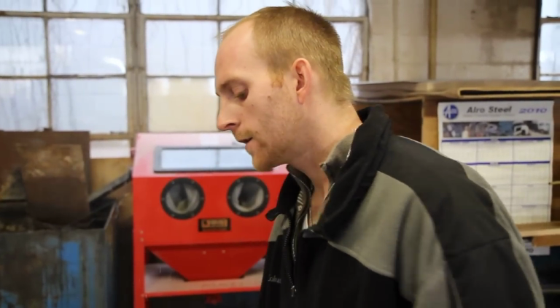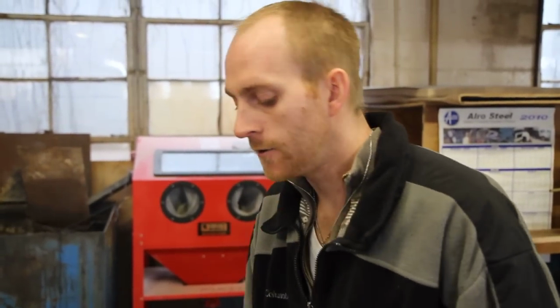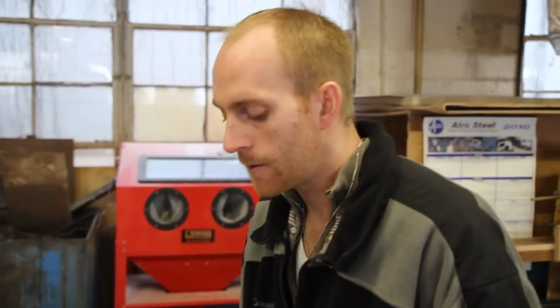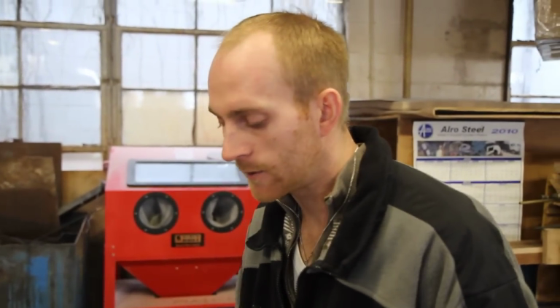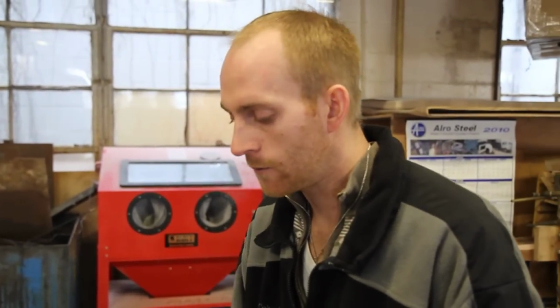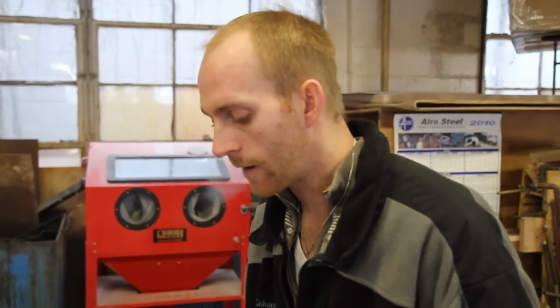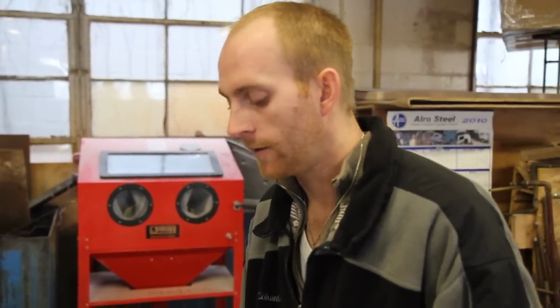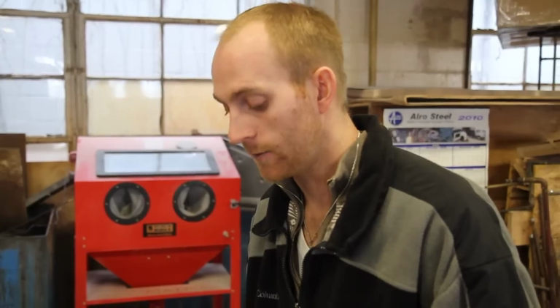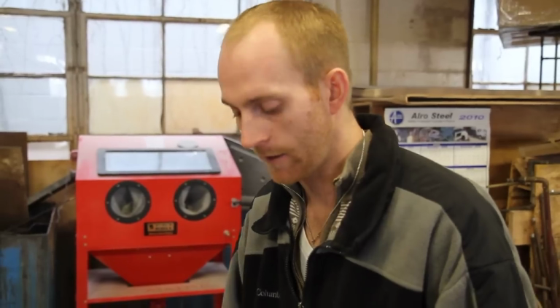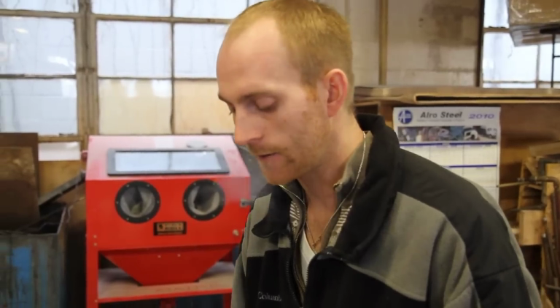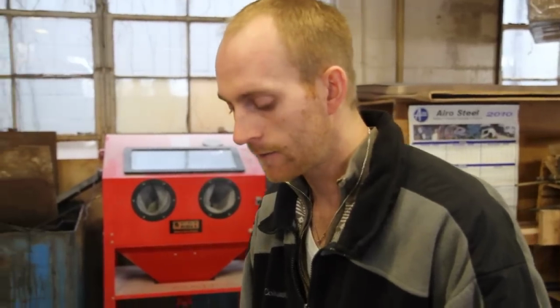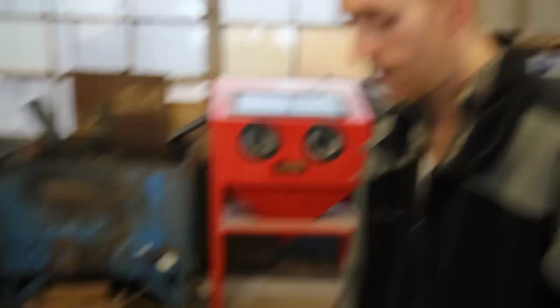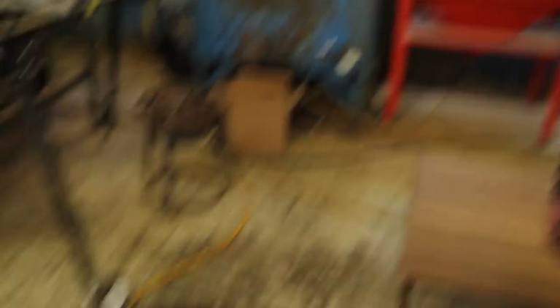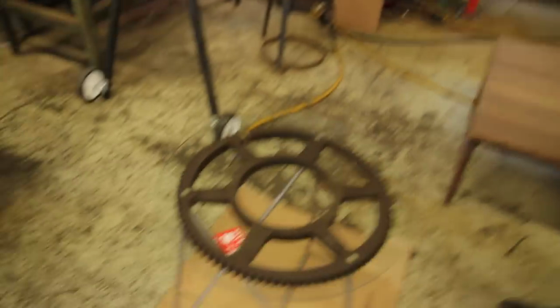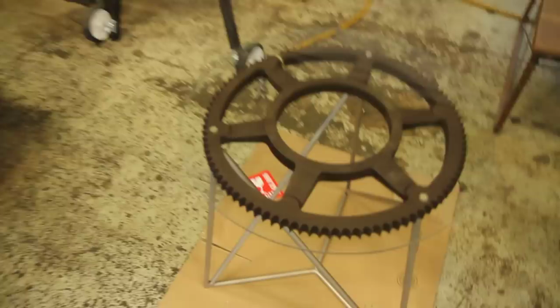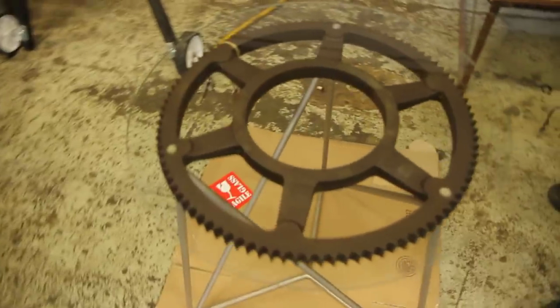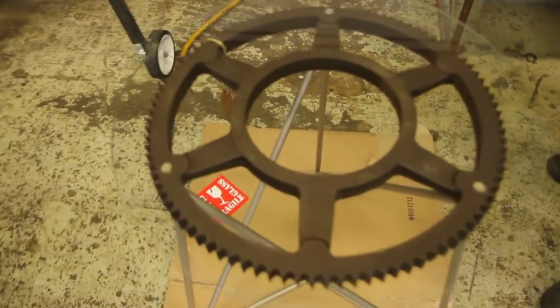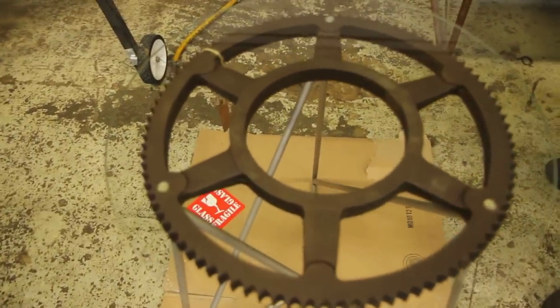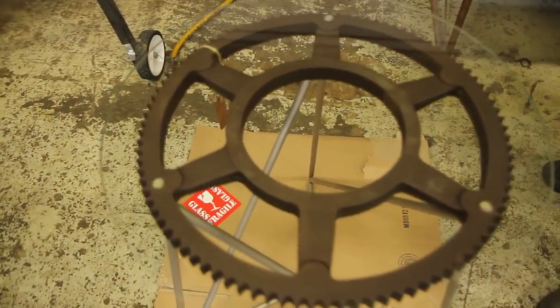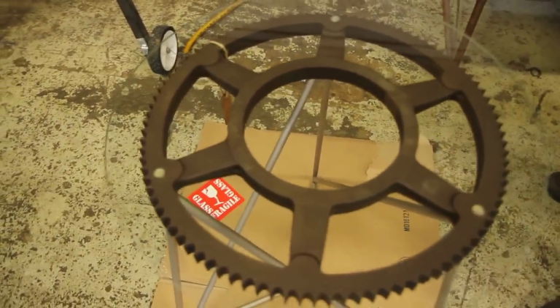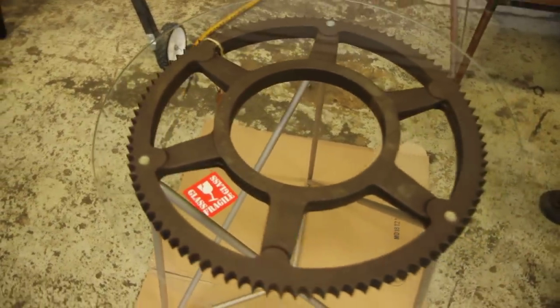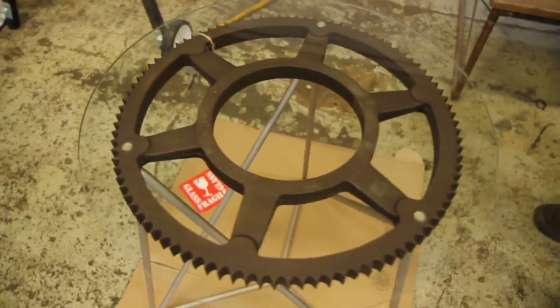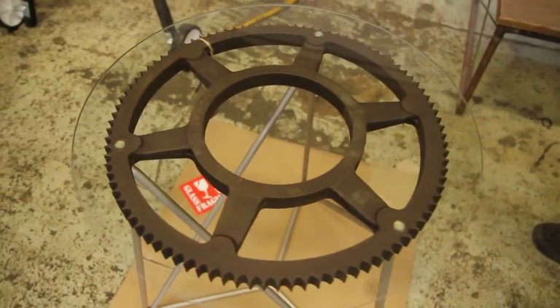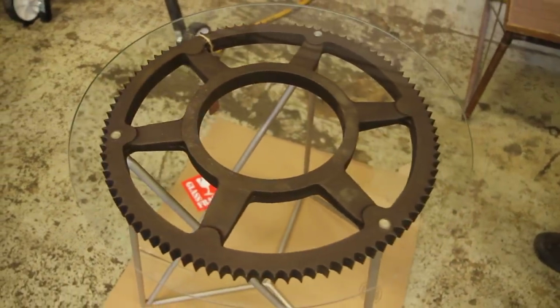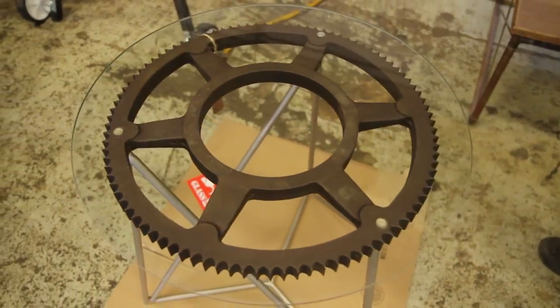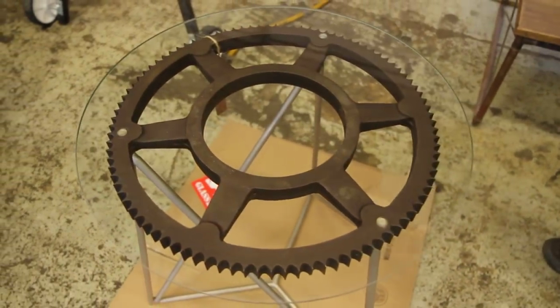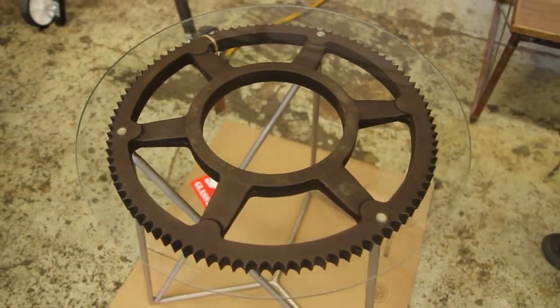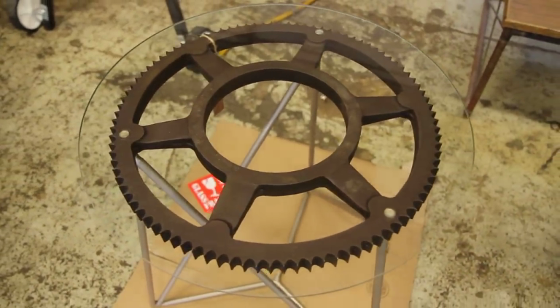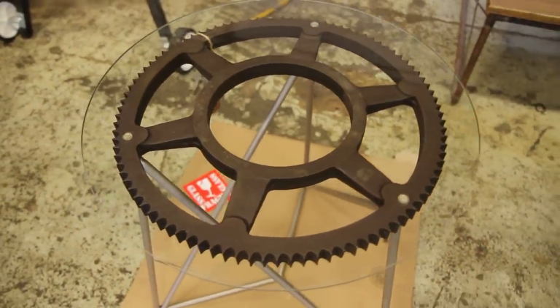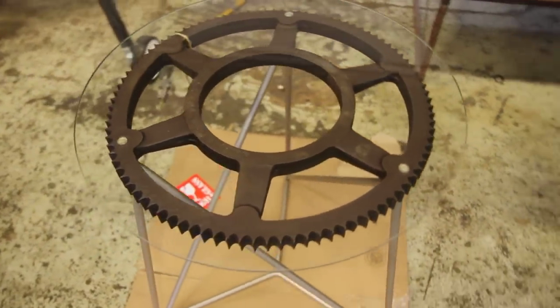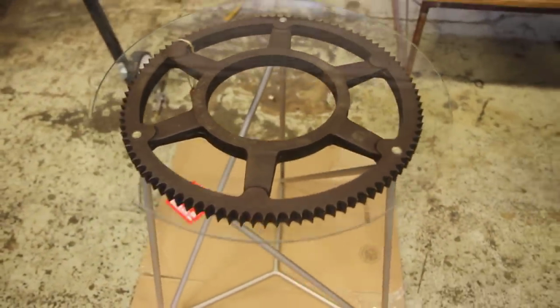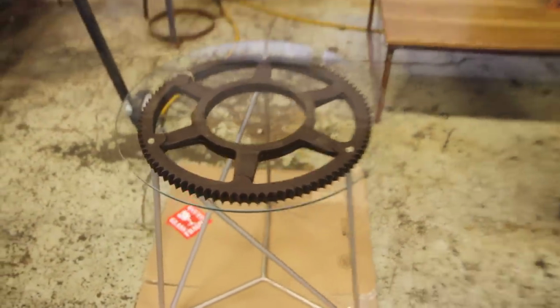I knew it was so cool that all I really needed to do was do the gear justice. So when I built it, I basically just had to know when to stop — when to stop messing with it, when to stop adding things.